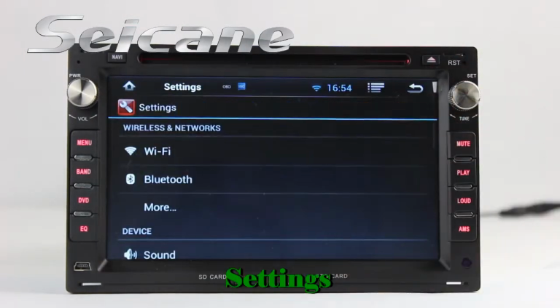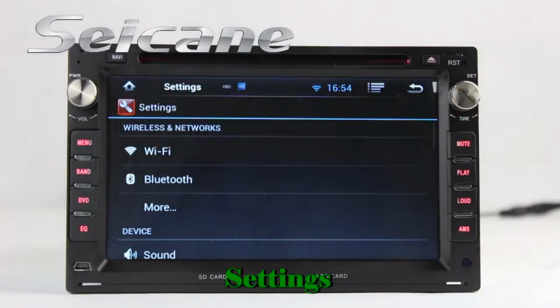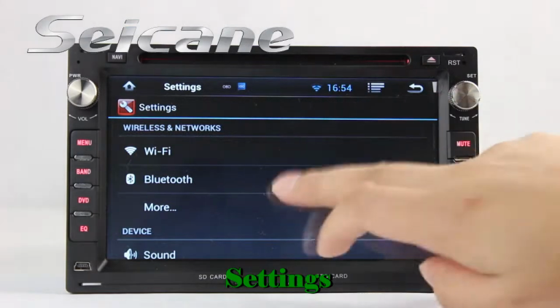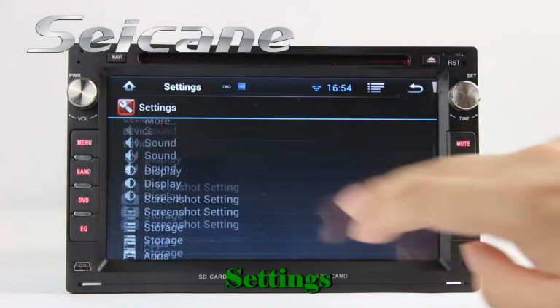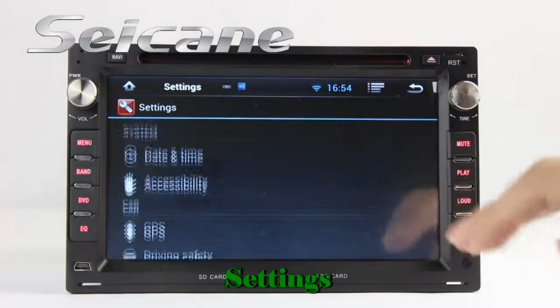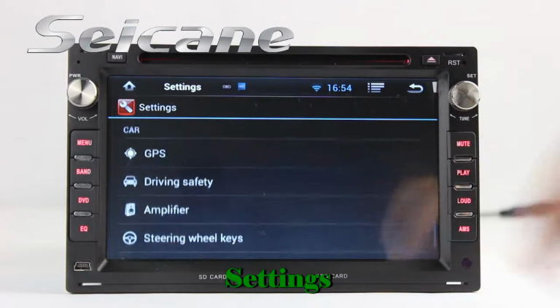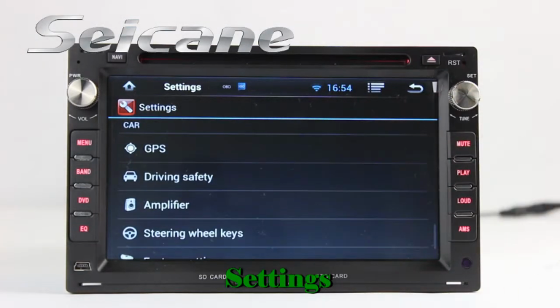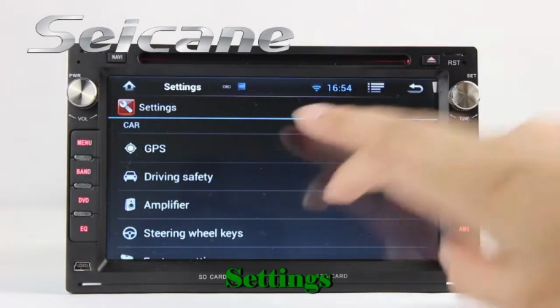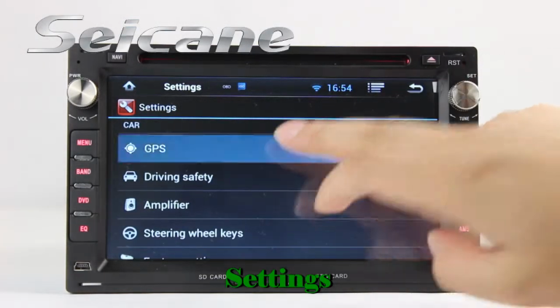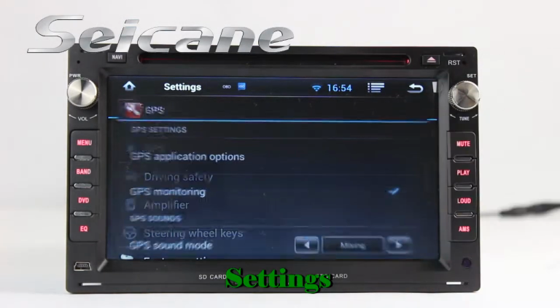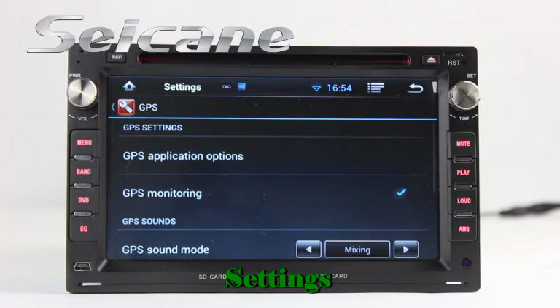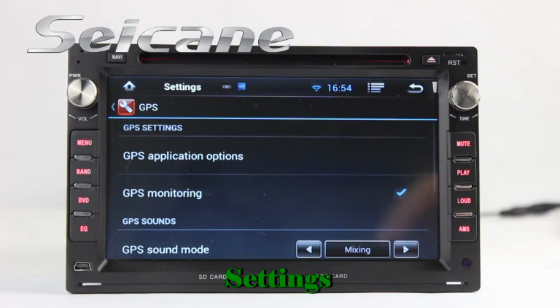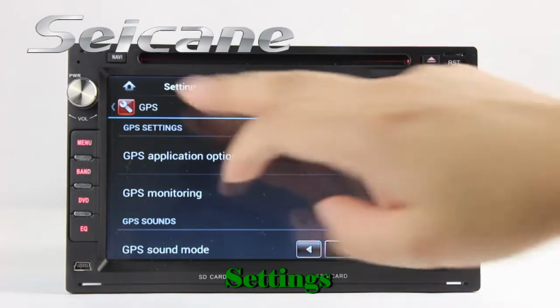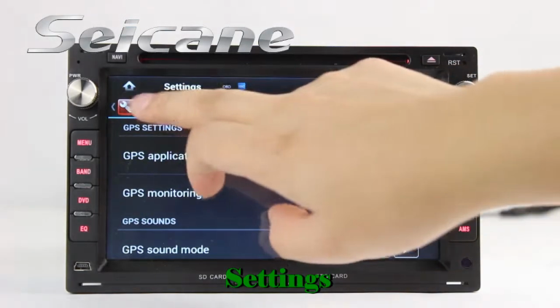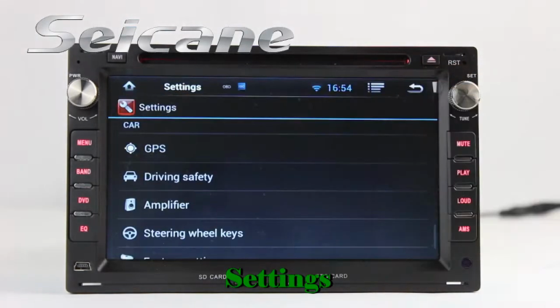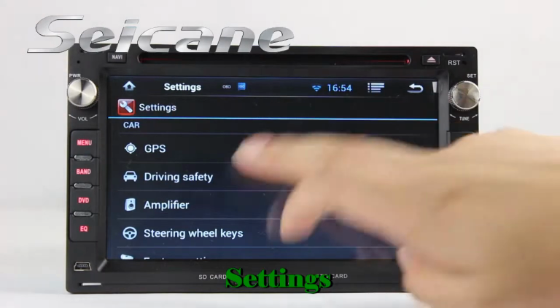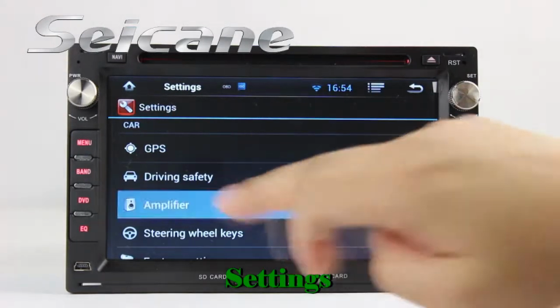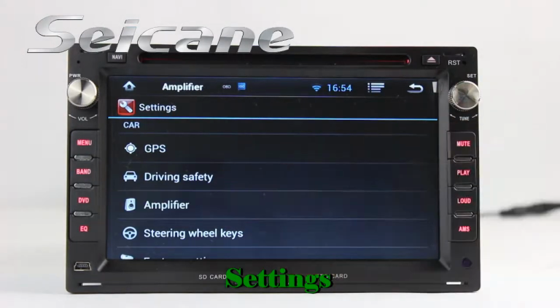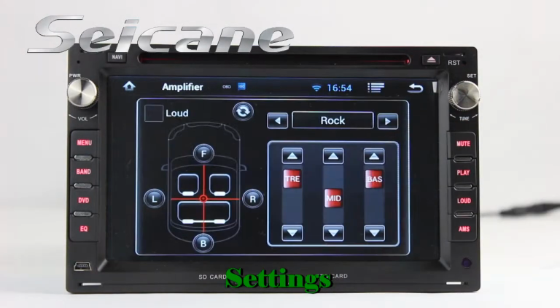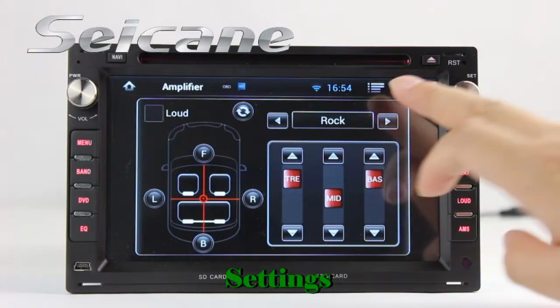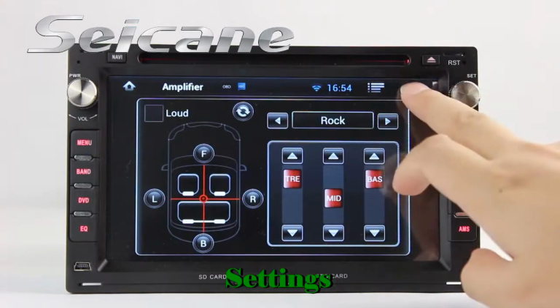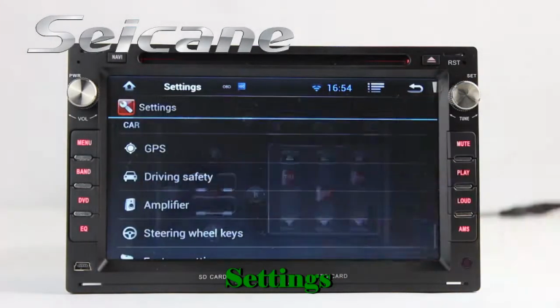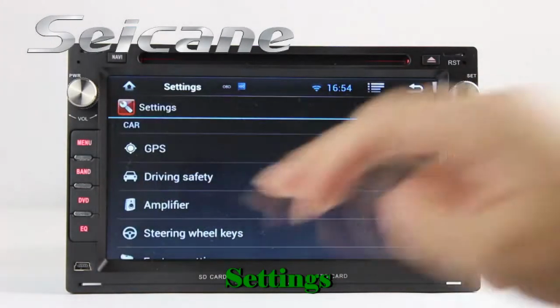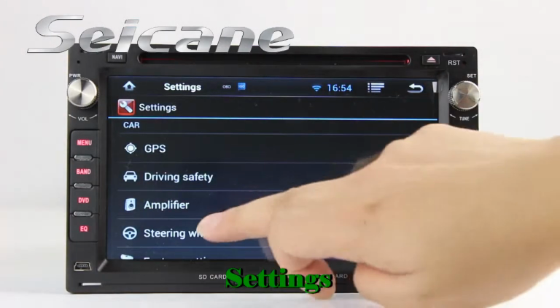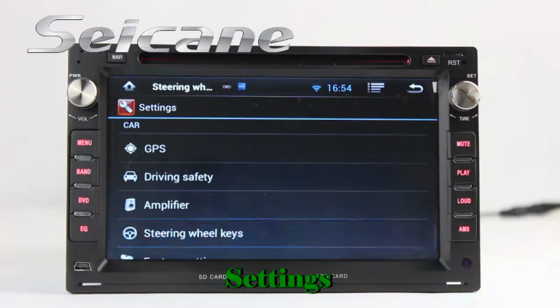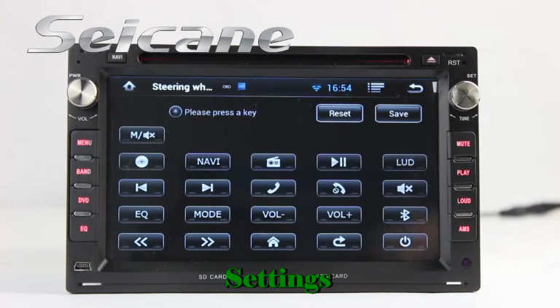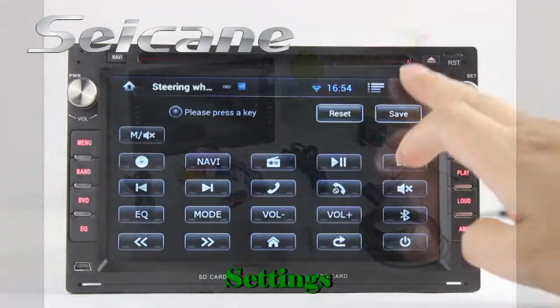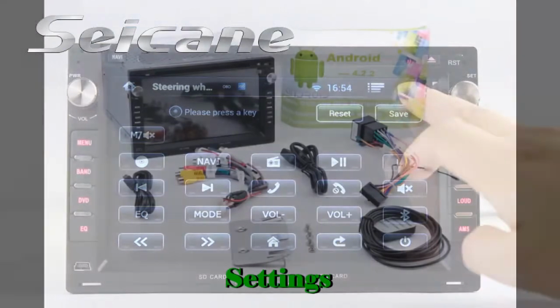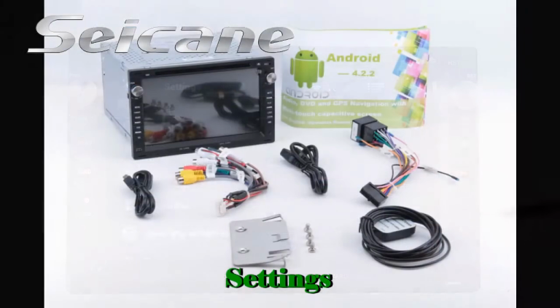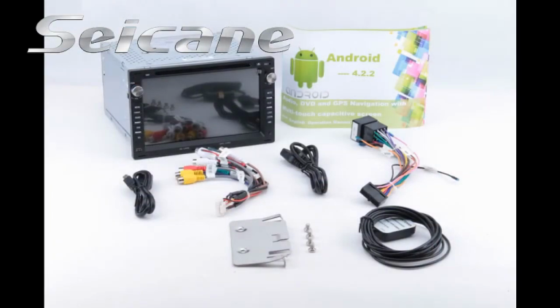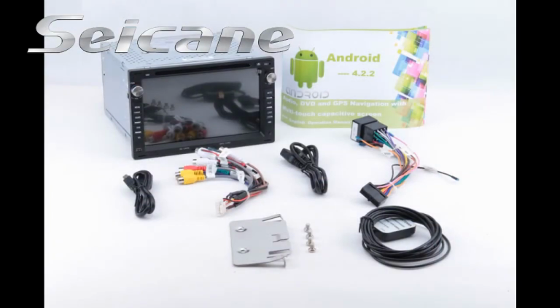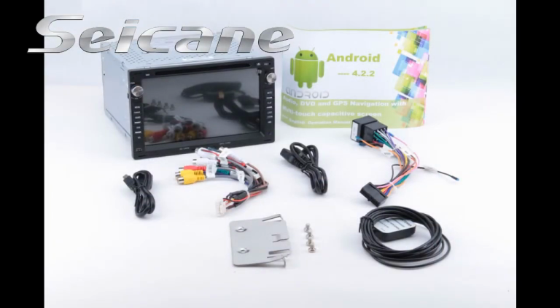Now we come to the settings interface. You can configure options for the GPS system, EQ values, steering wheel control buttons, and more.